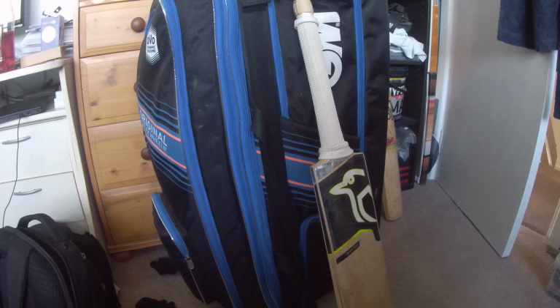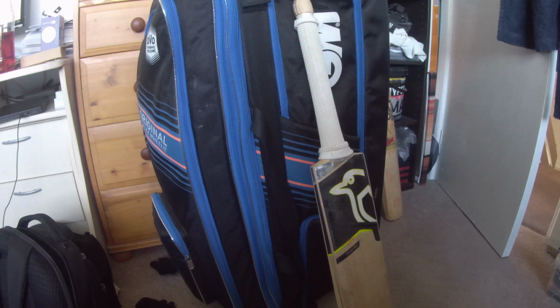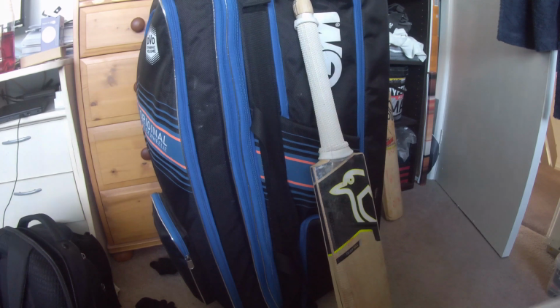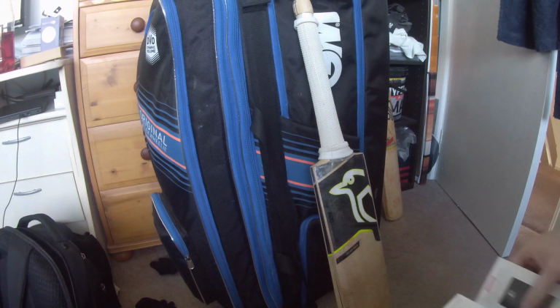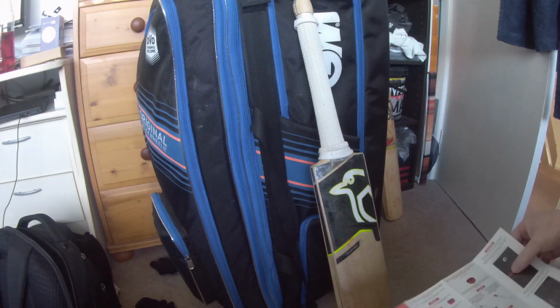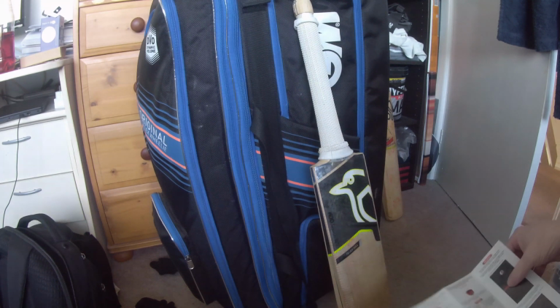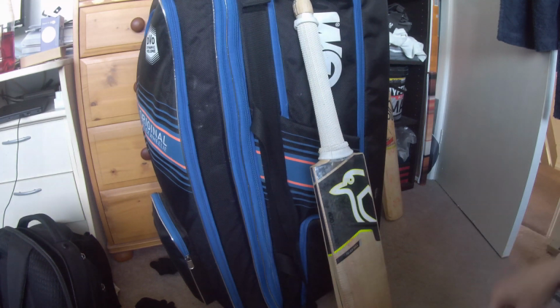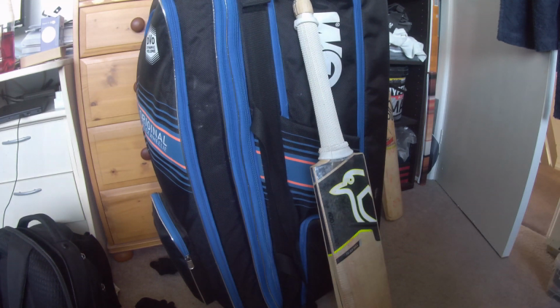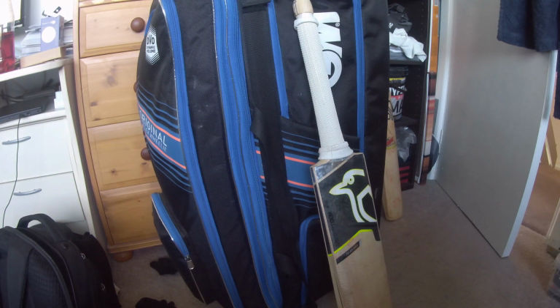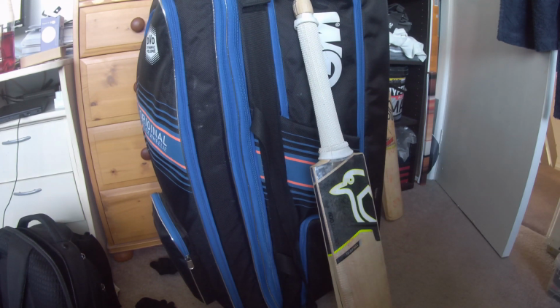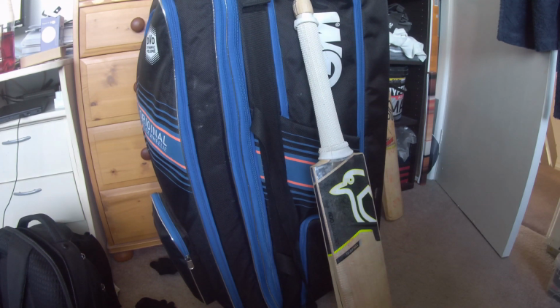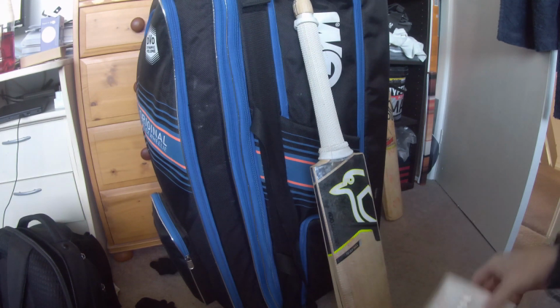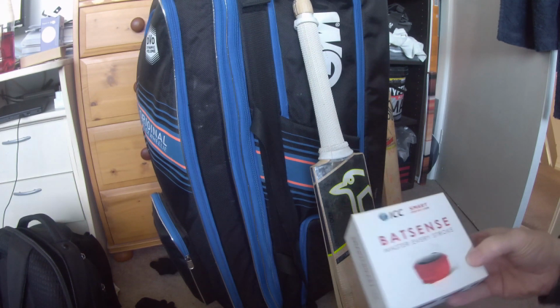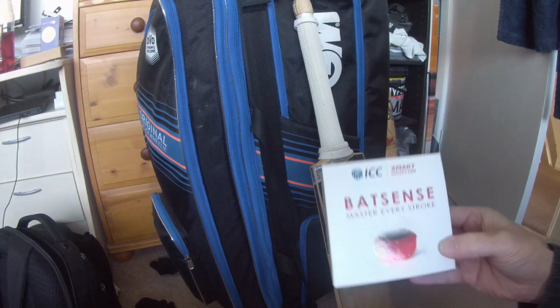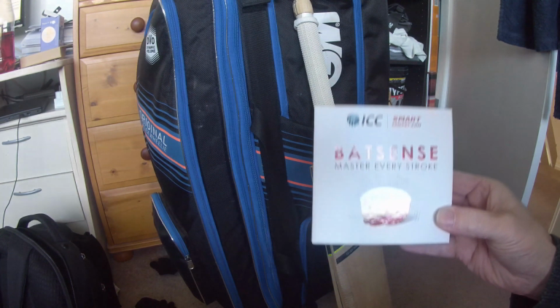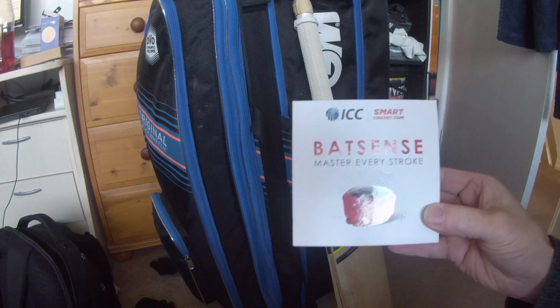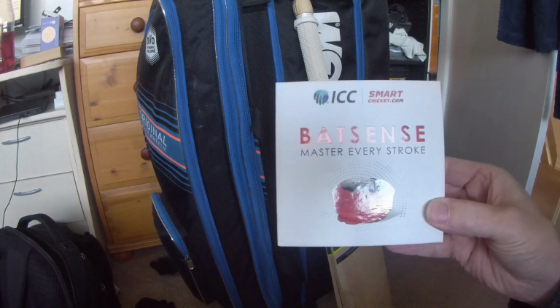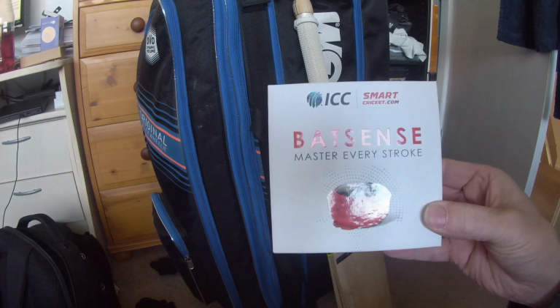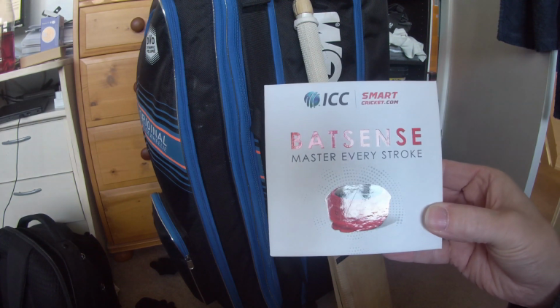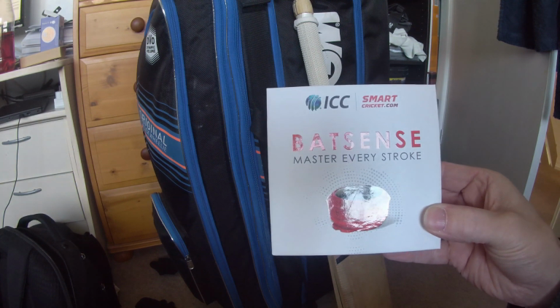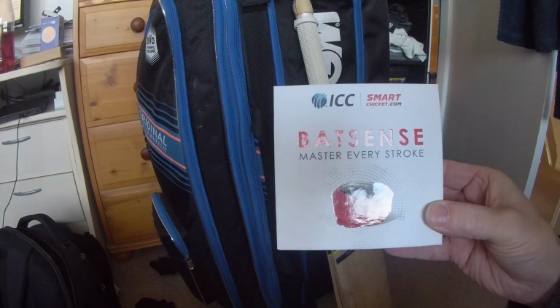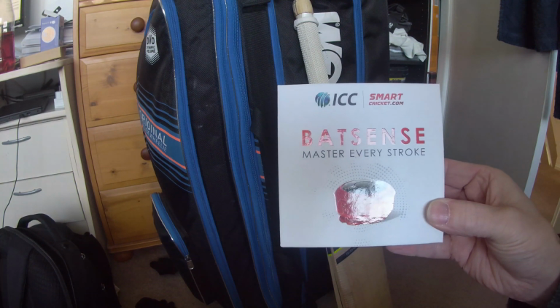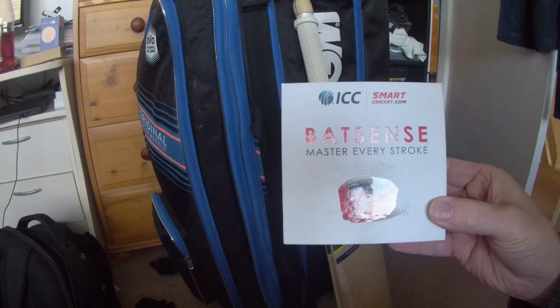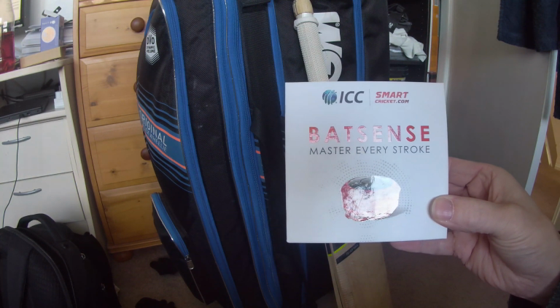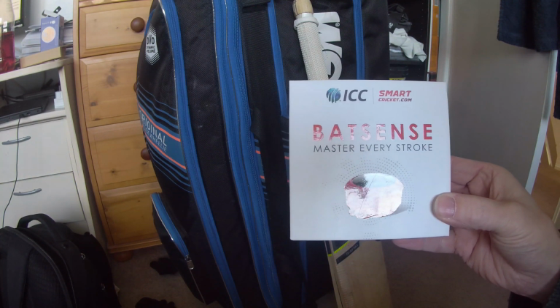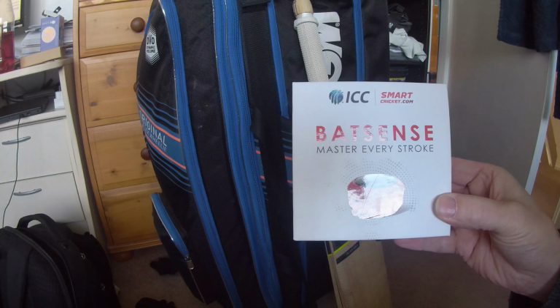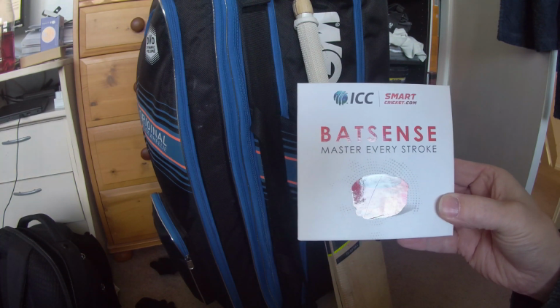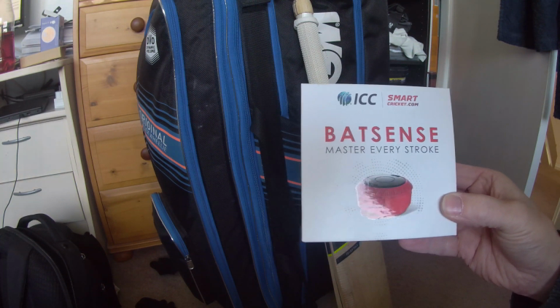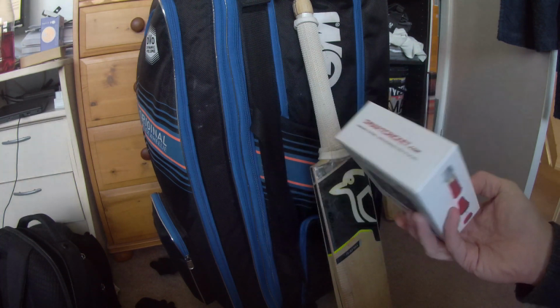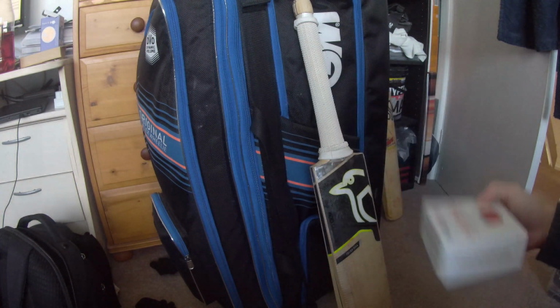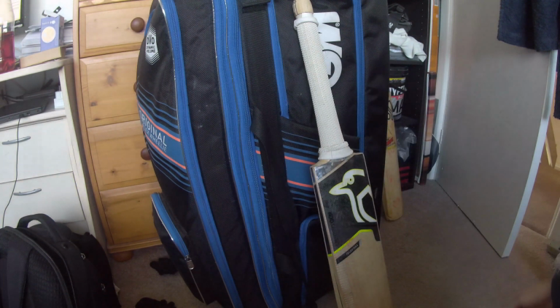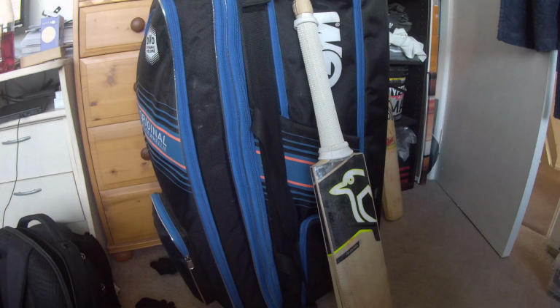Hi everyone, Clyde from CT Sport again, just doing a video on the installation of a BatSense batting monitor onto a cricket bat.